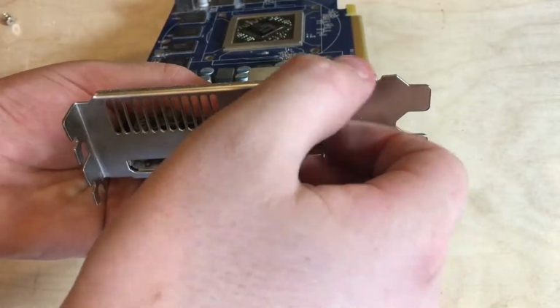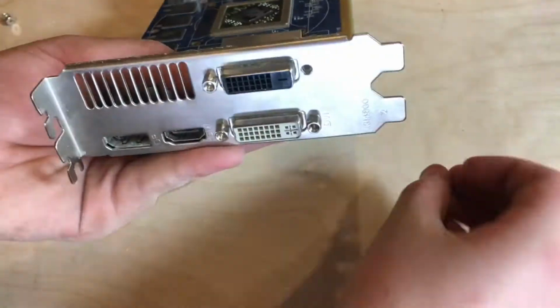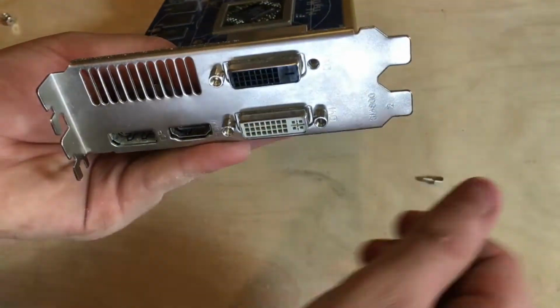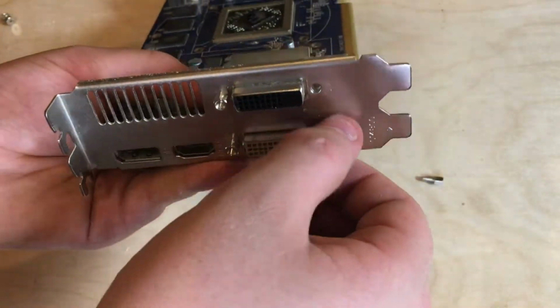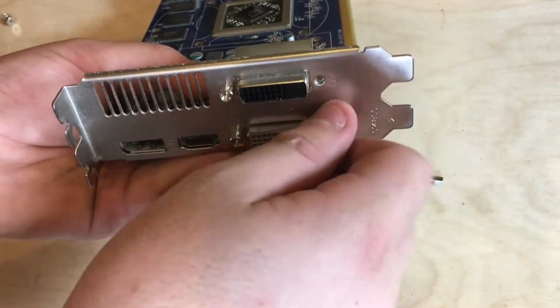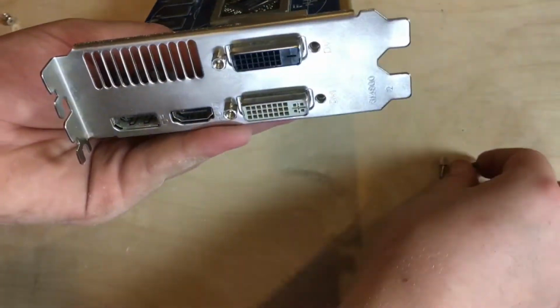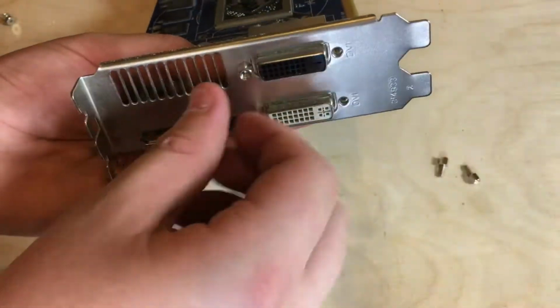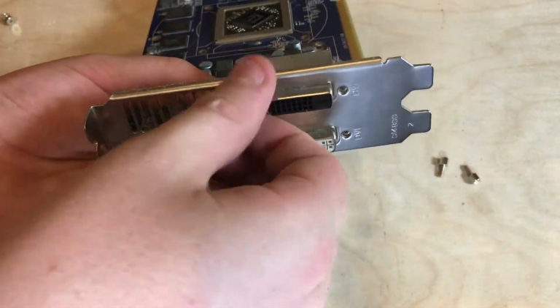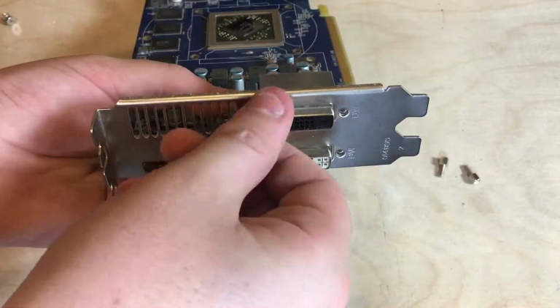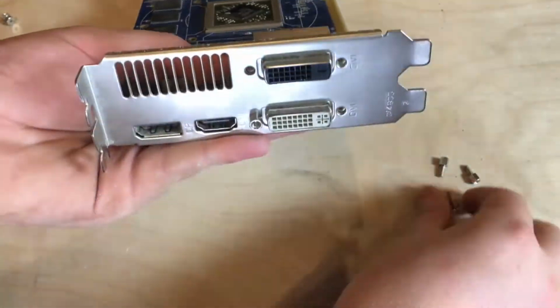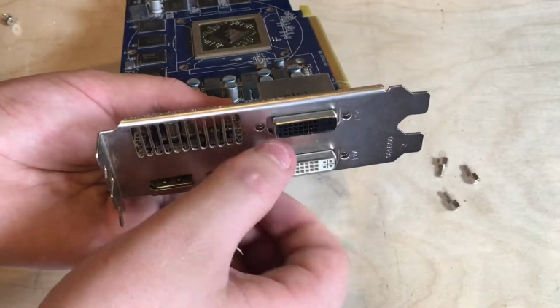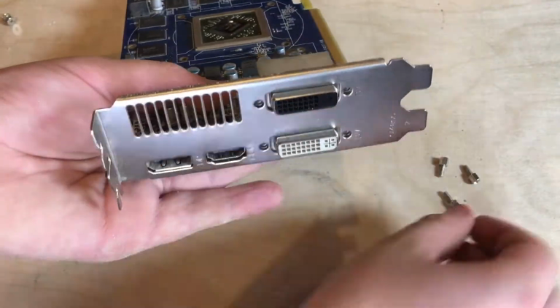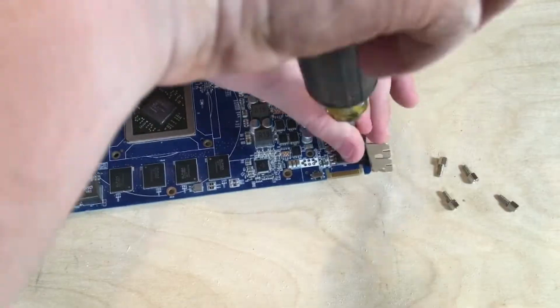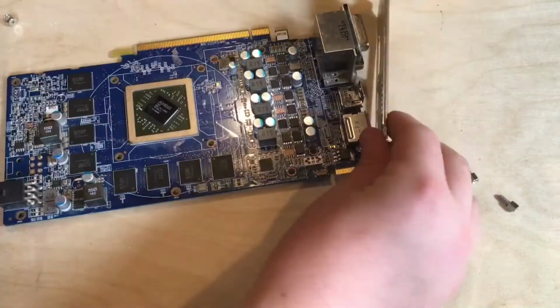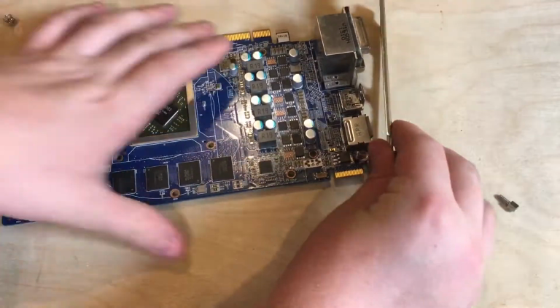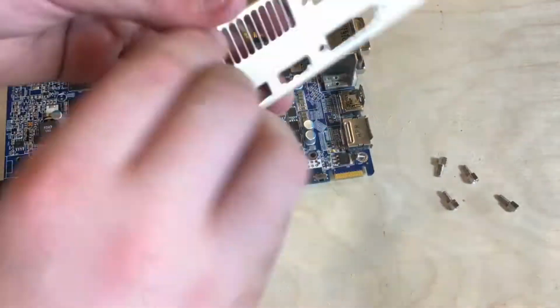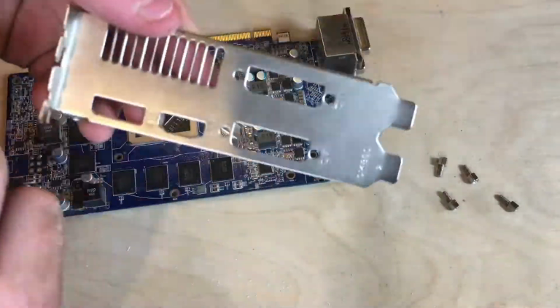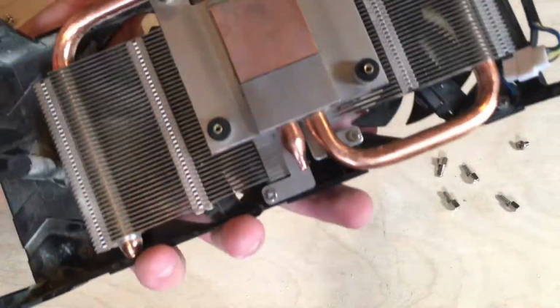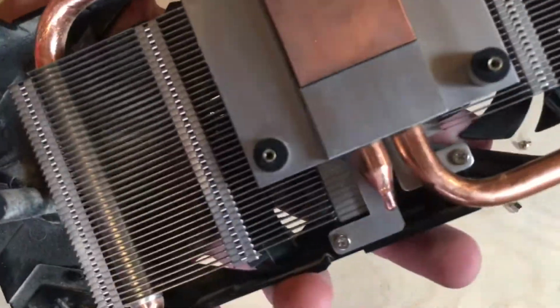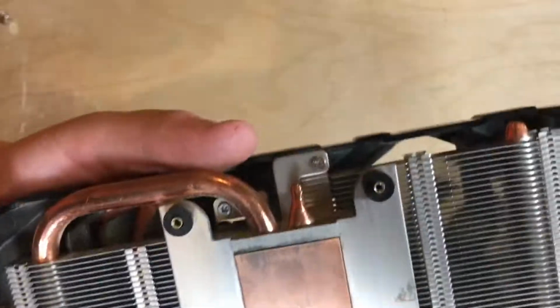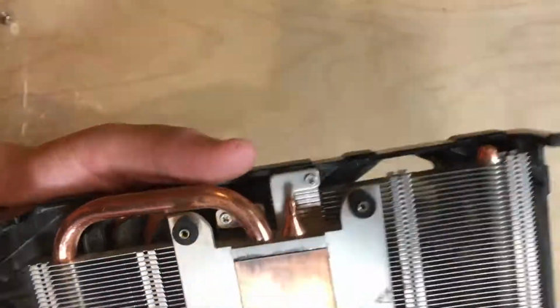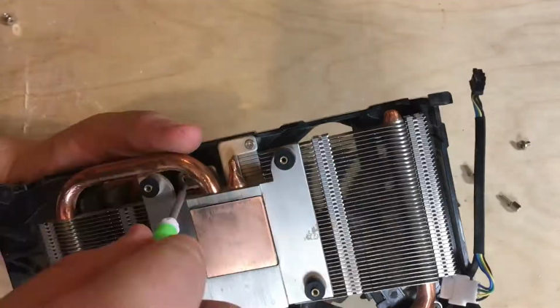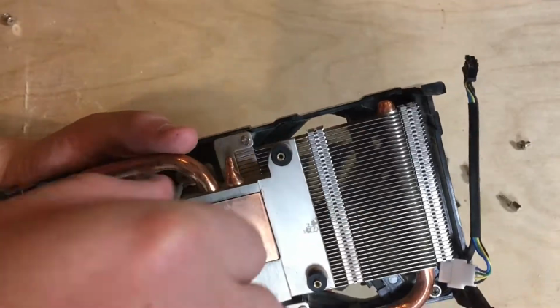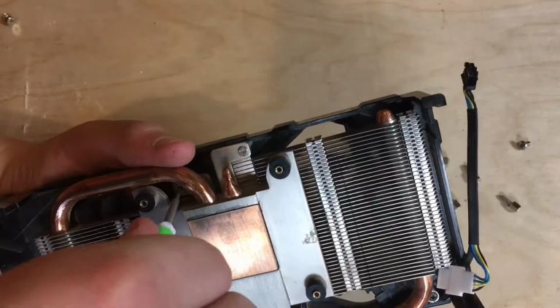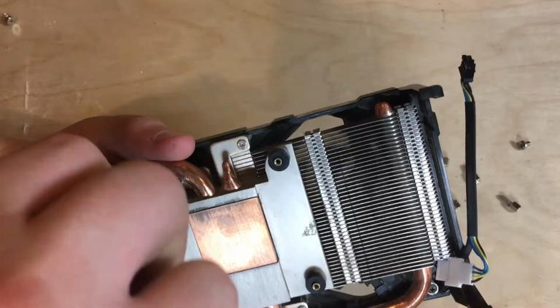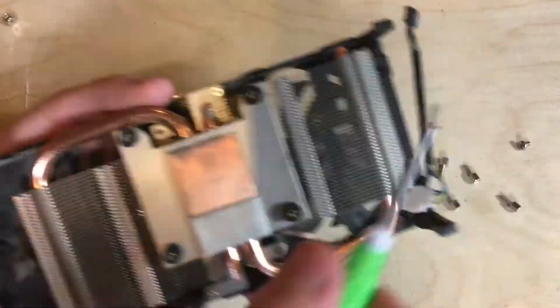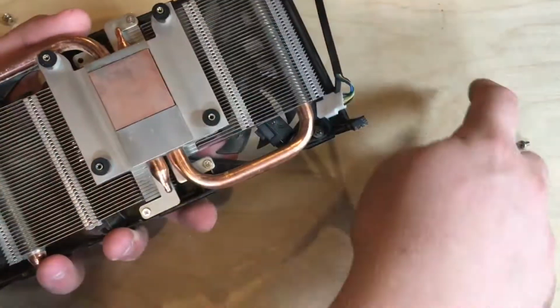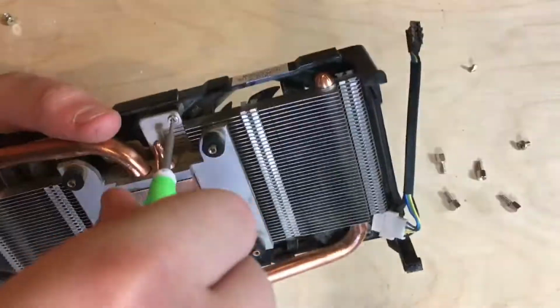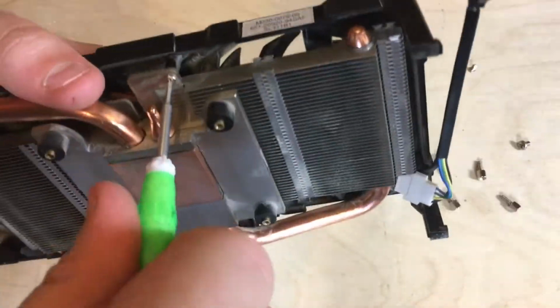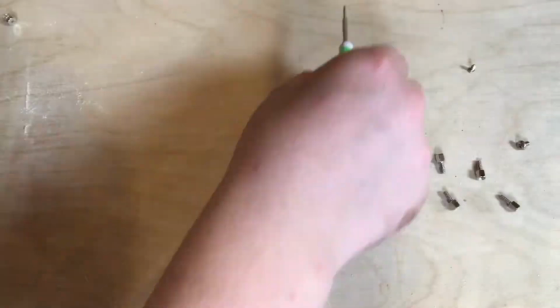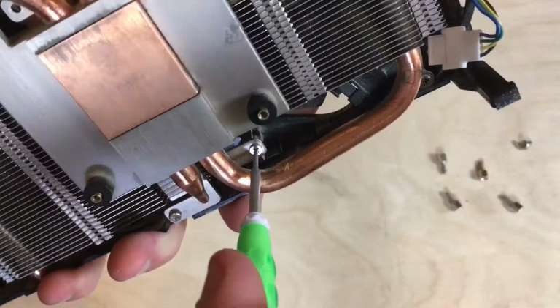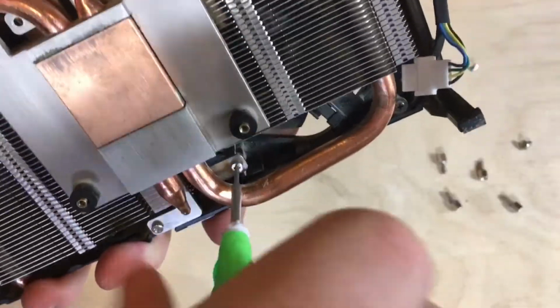Next, we'll remove the four thumbscrews on the back of the I/O plate so we can then remove it after taking off one more screw. Next, we'll remove the four screws on the heatsink so we can separate it from the shroud.